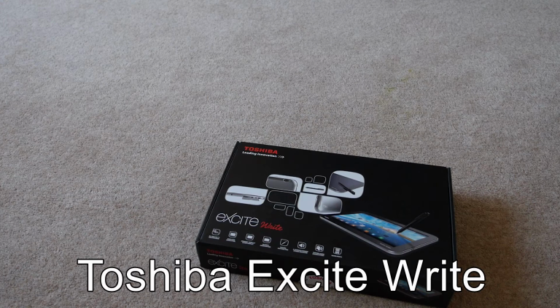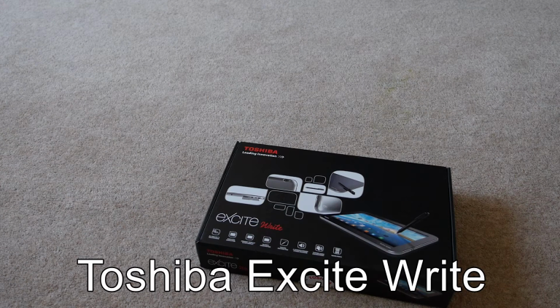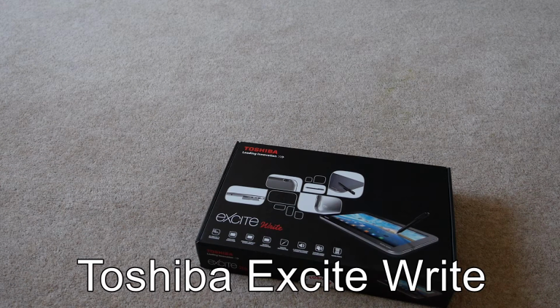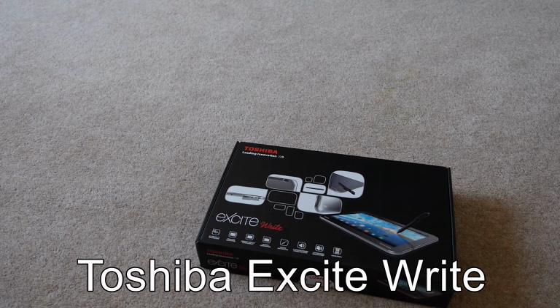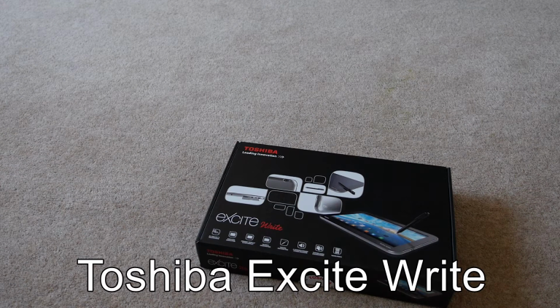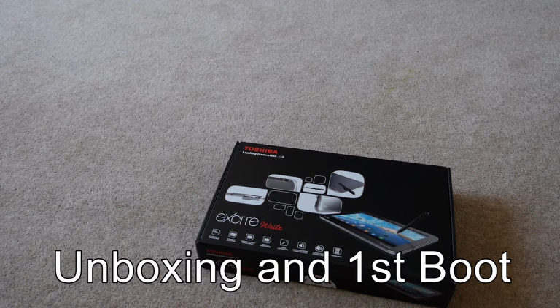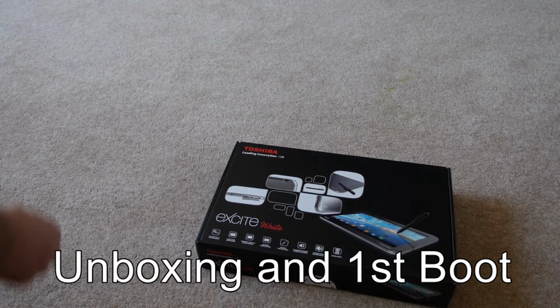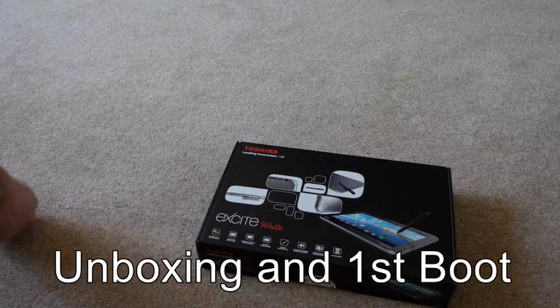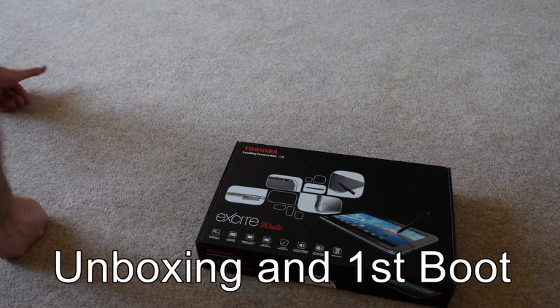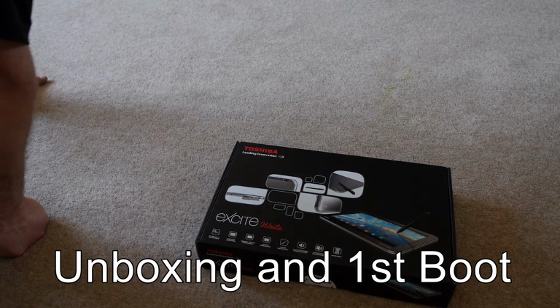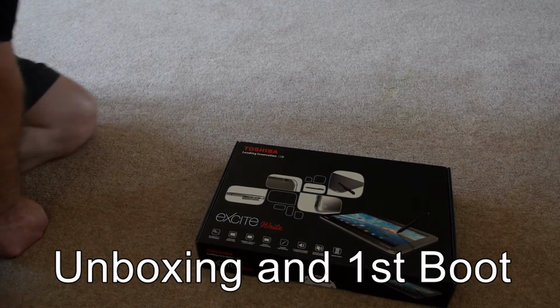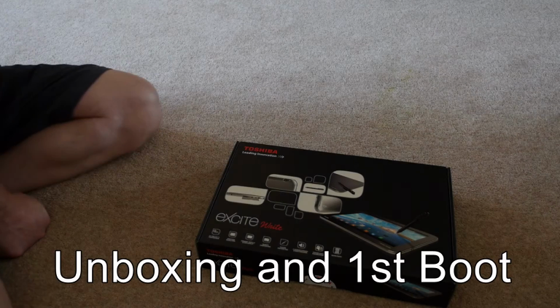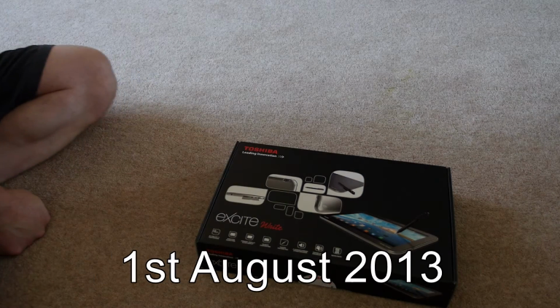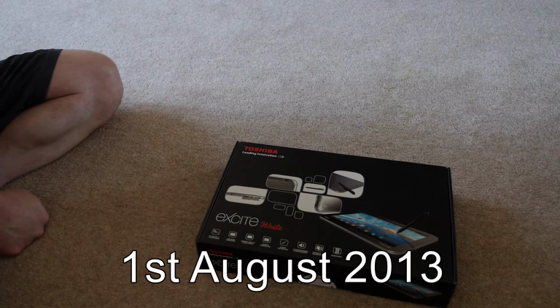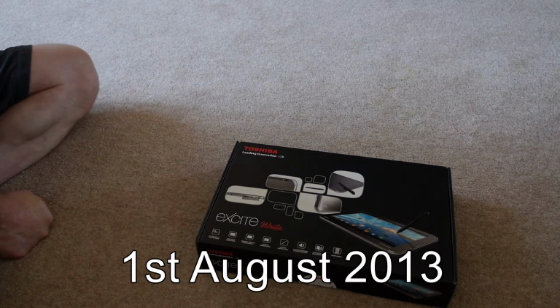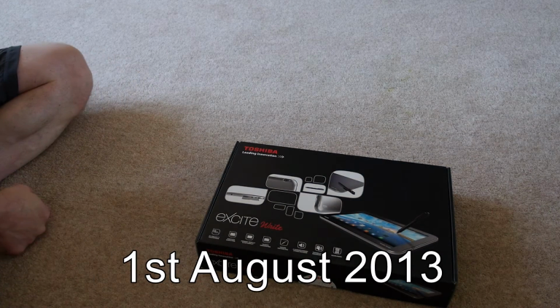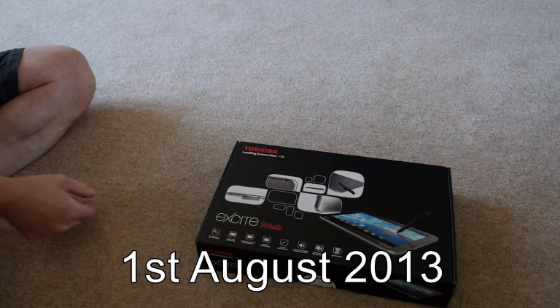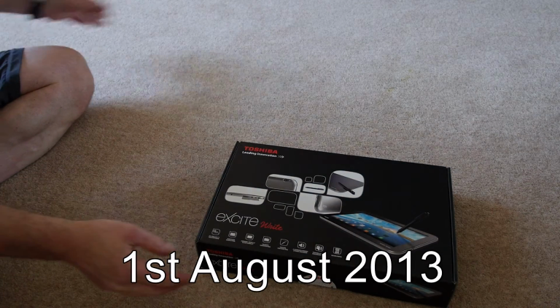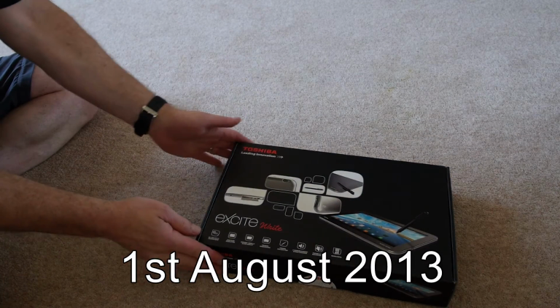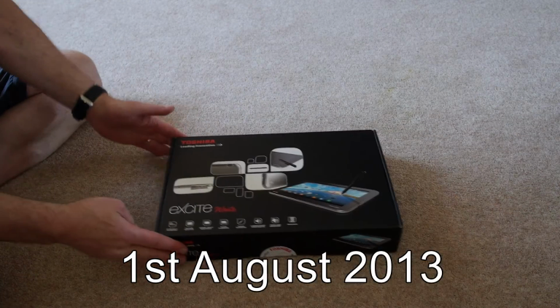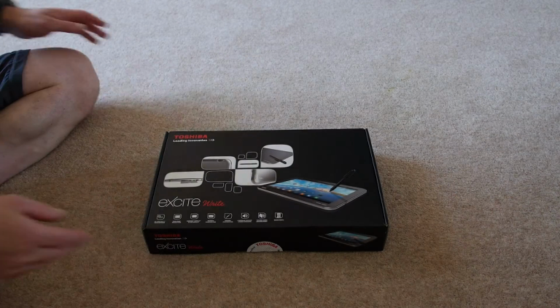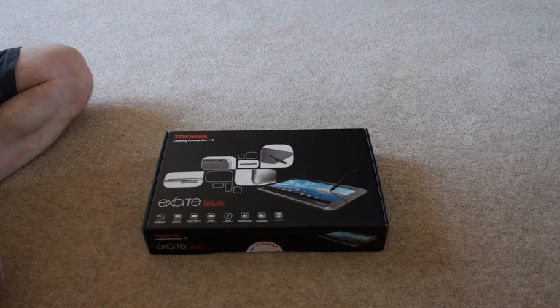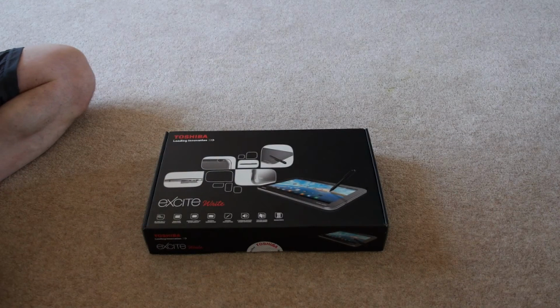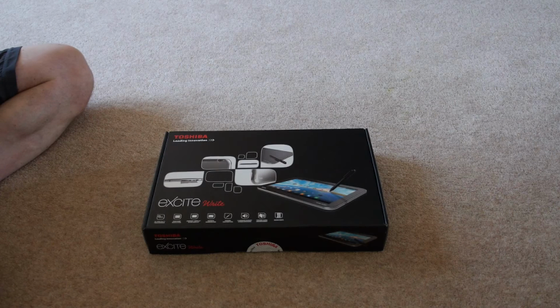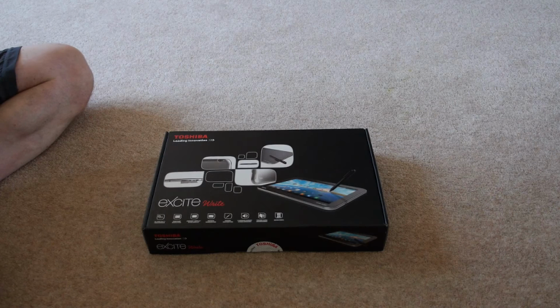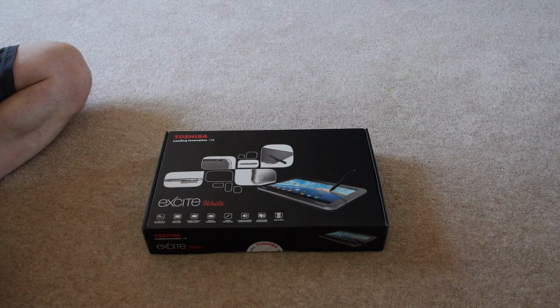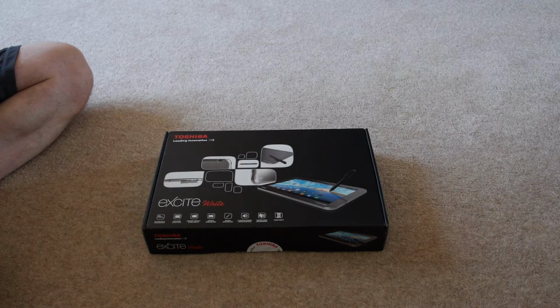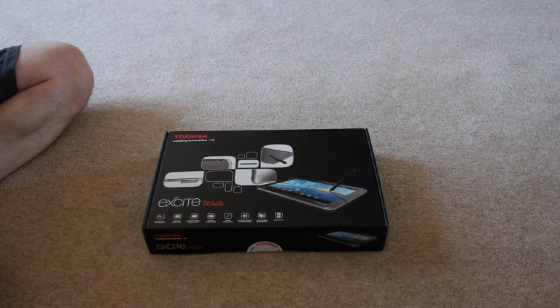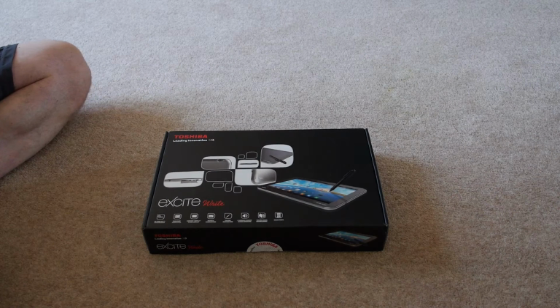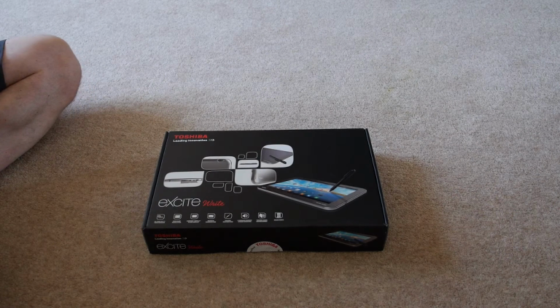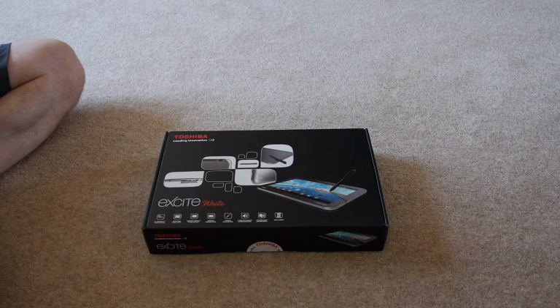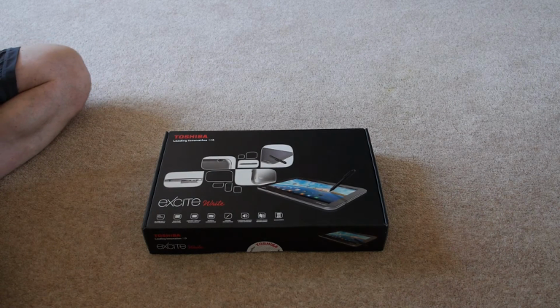Okay everyone, so here we are with a brand new Toshiba Excite Right. I'm going to be unboxing it for you today. It's just arrived from PC World, who are at the moment the only supplier in the UK.